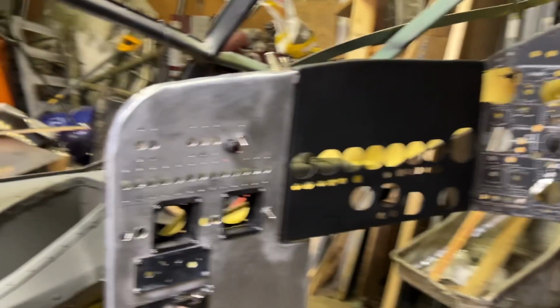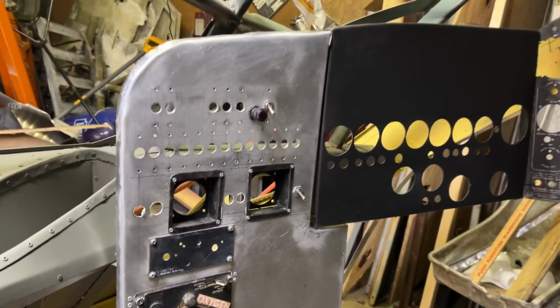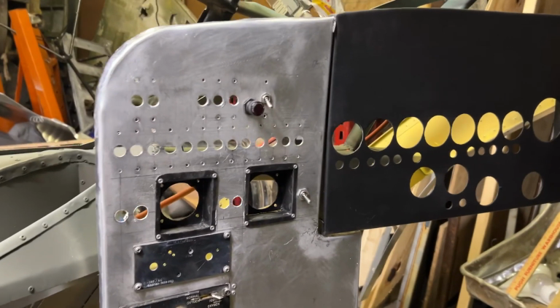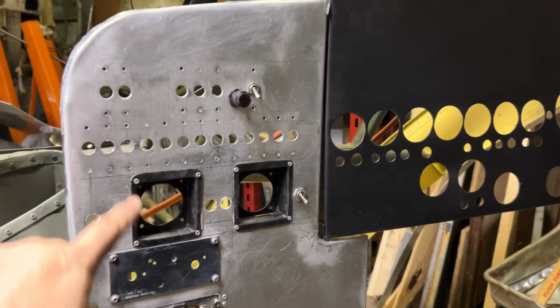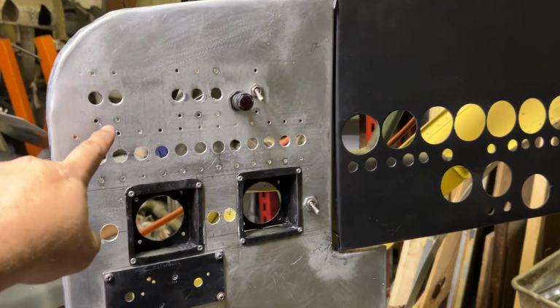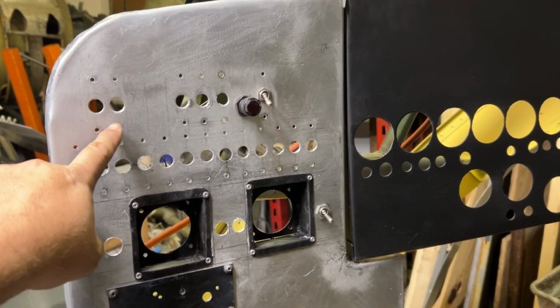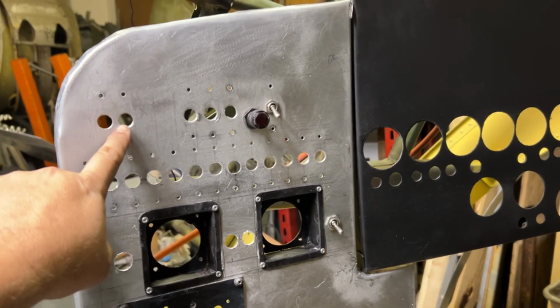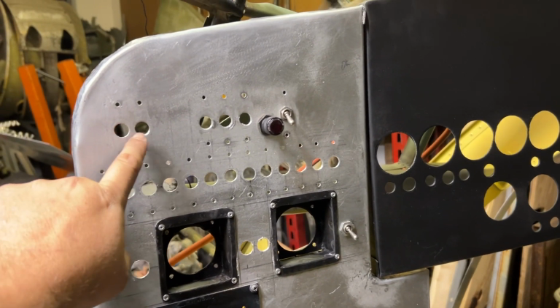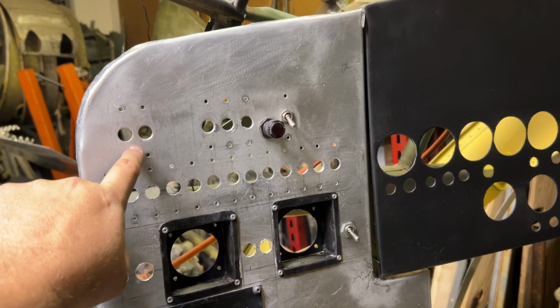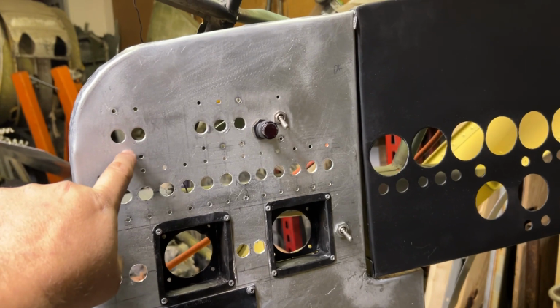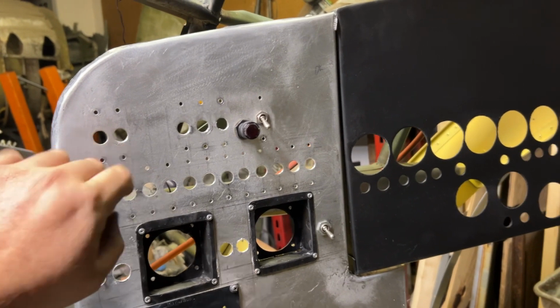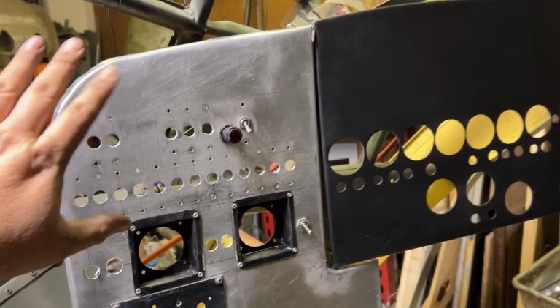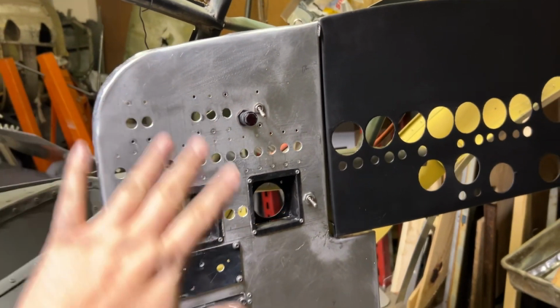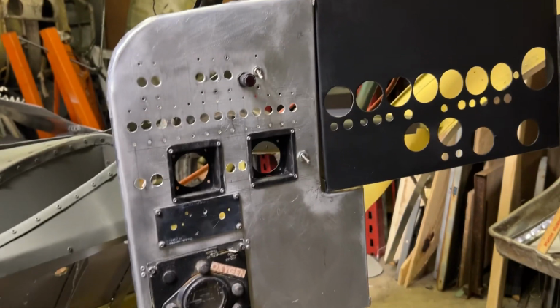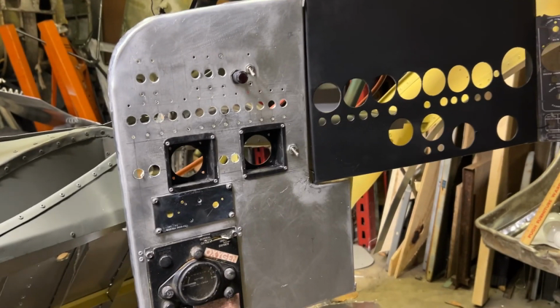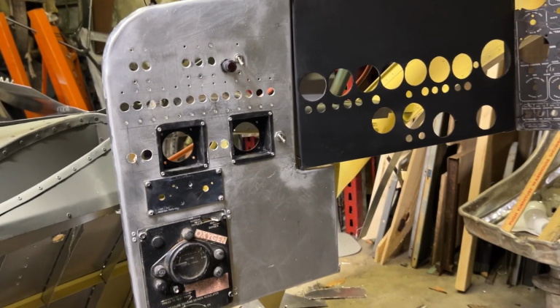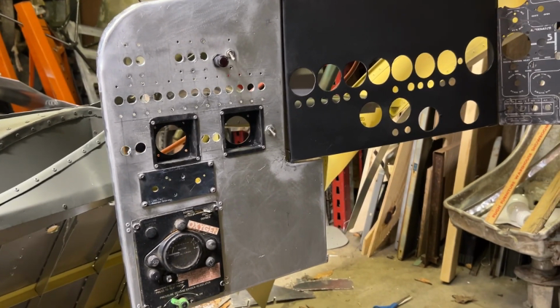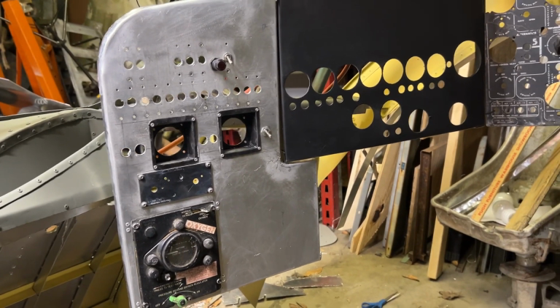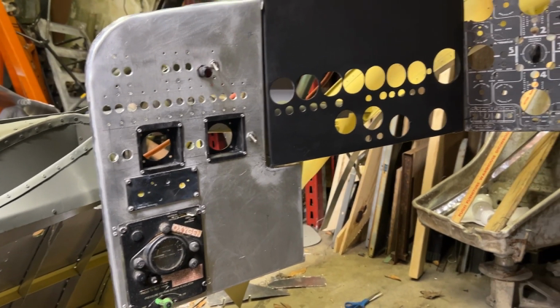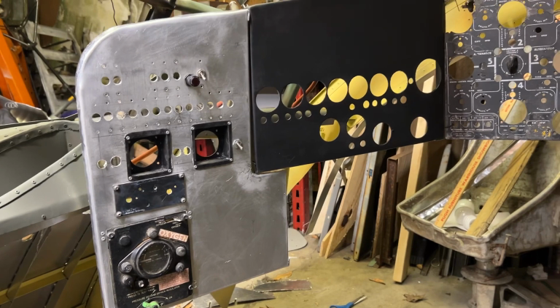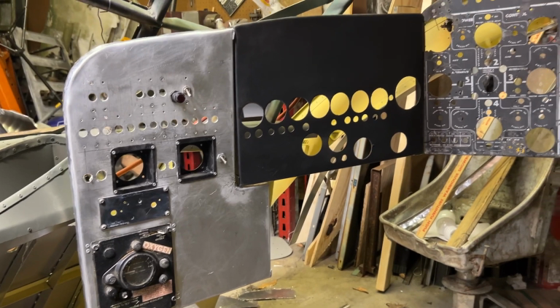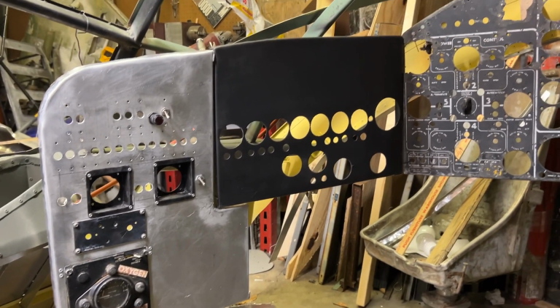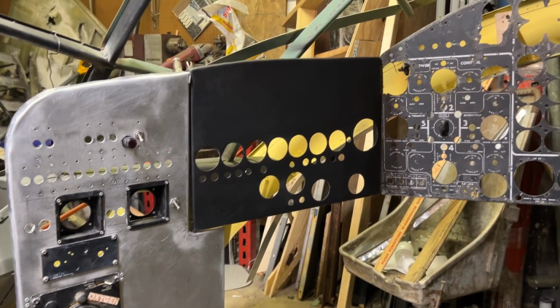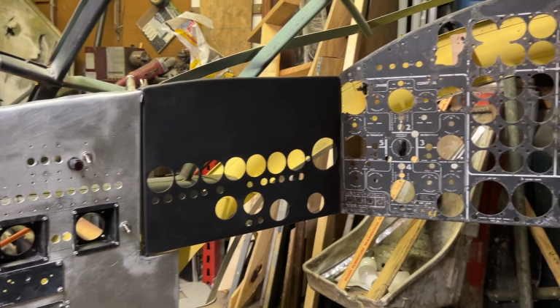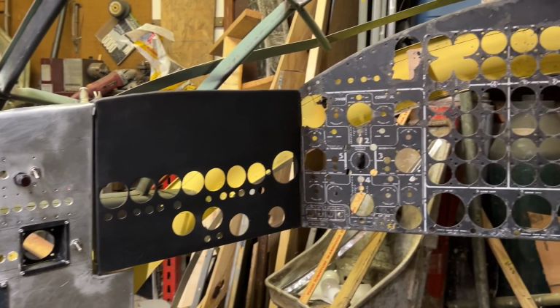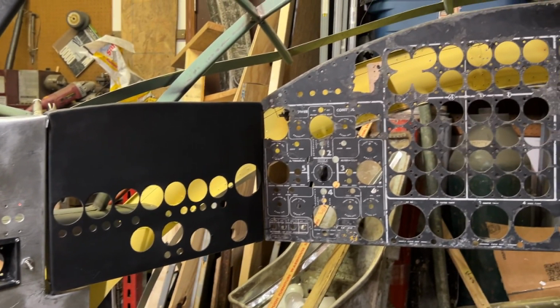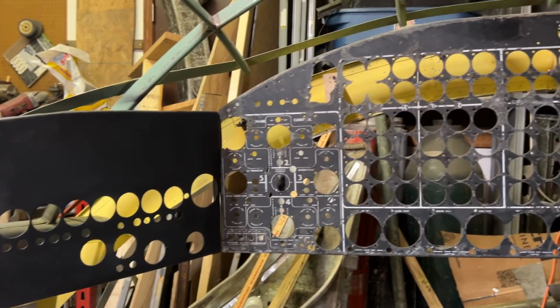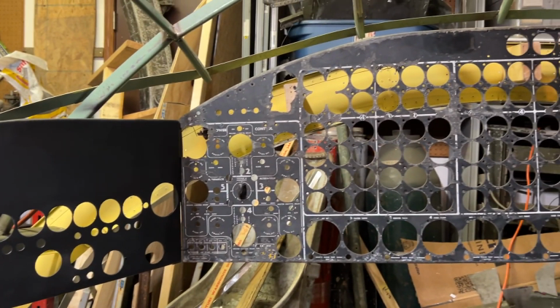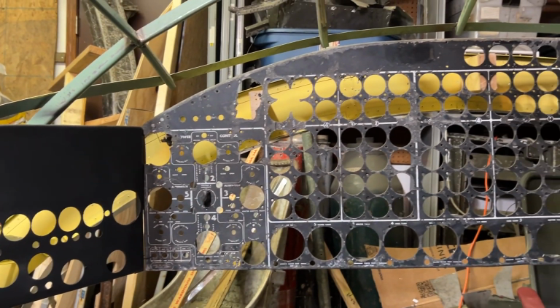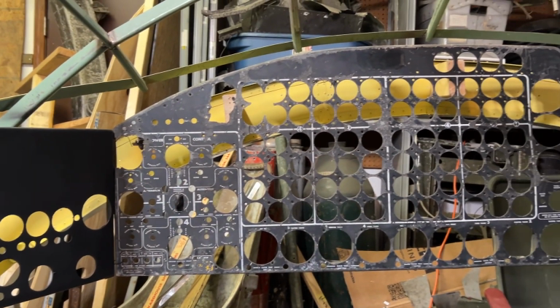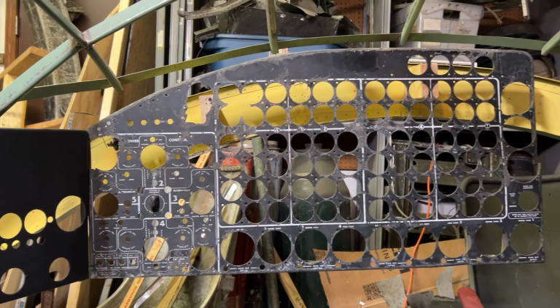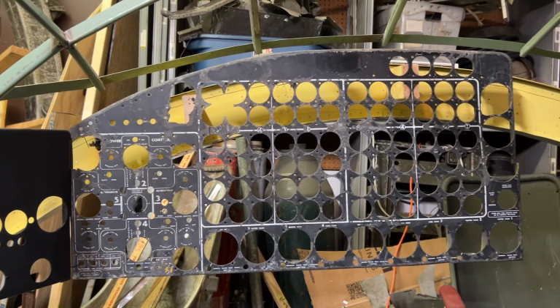Good news is I found out that my airplane actually had these on there, so that's exactly the way it should be — quite happy with it then. All right, I'll see y'all next time.